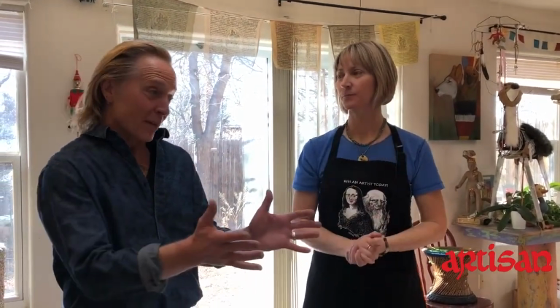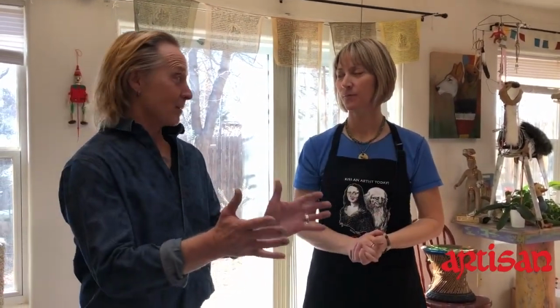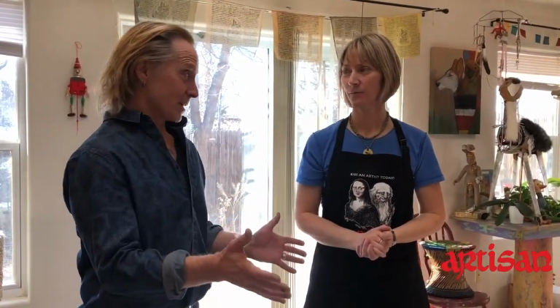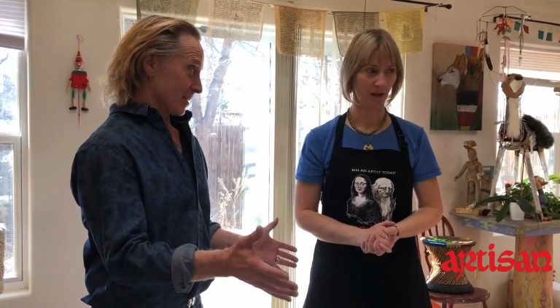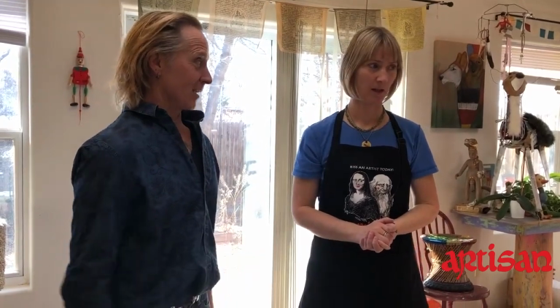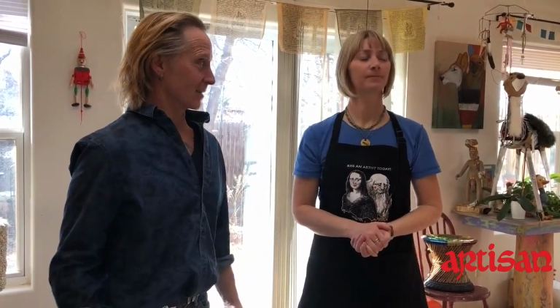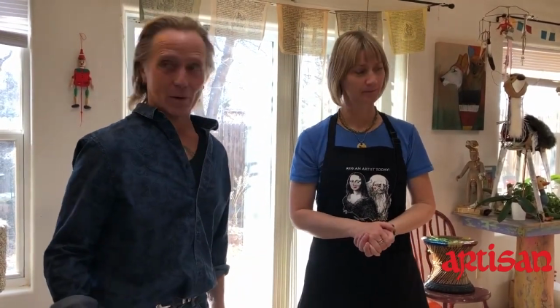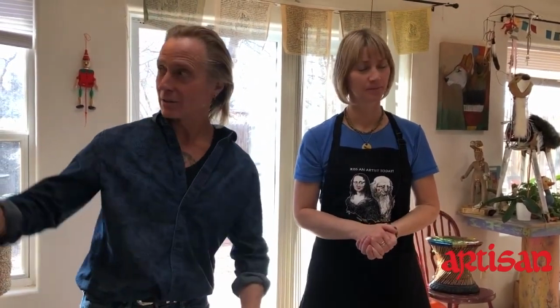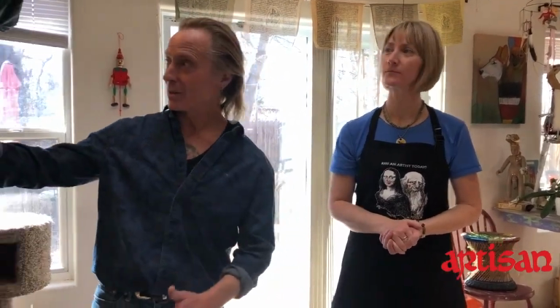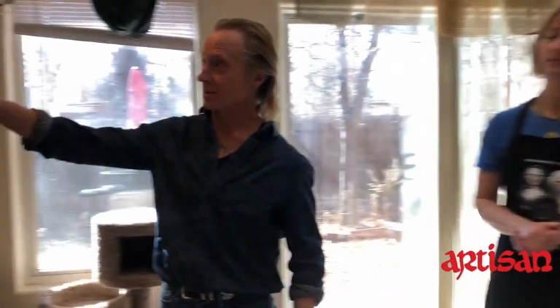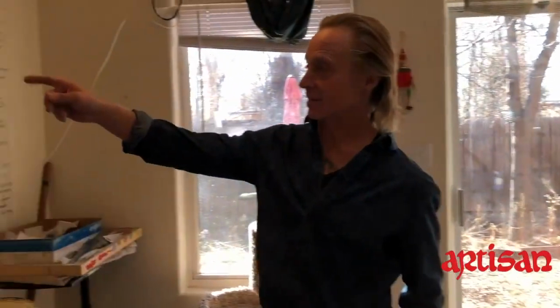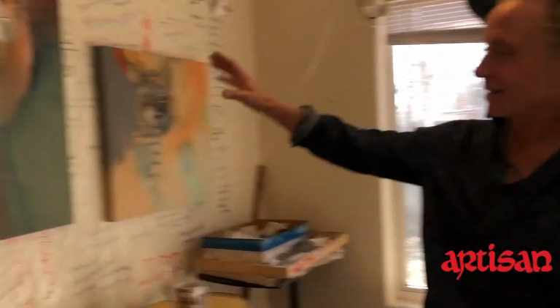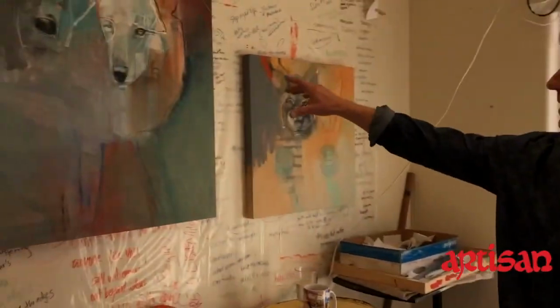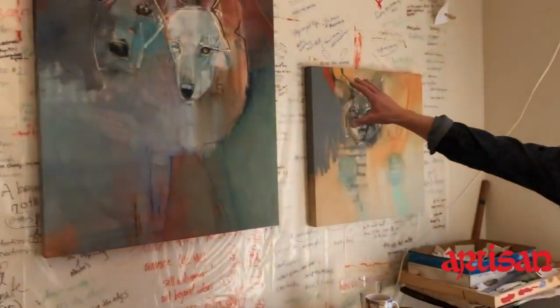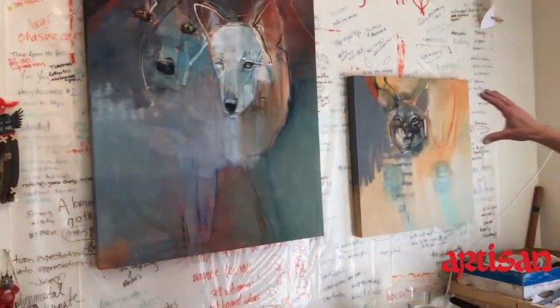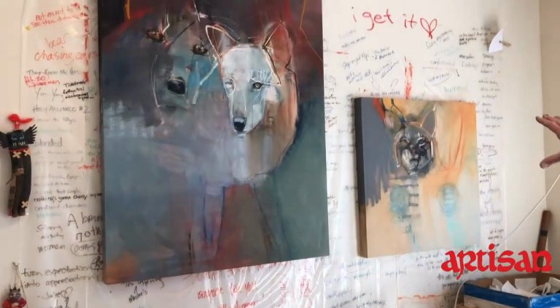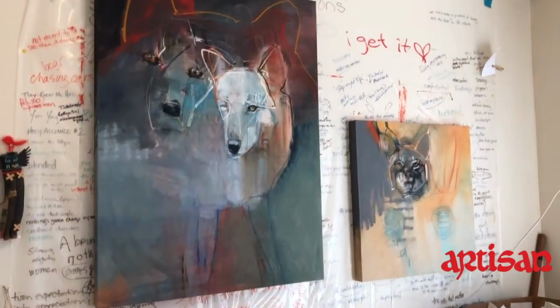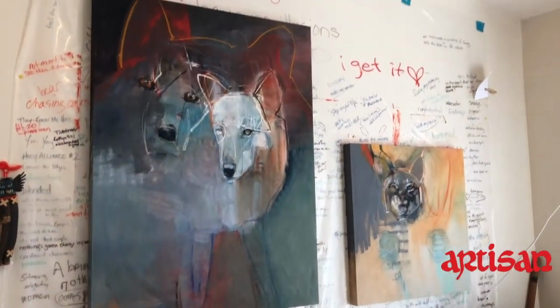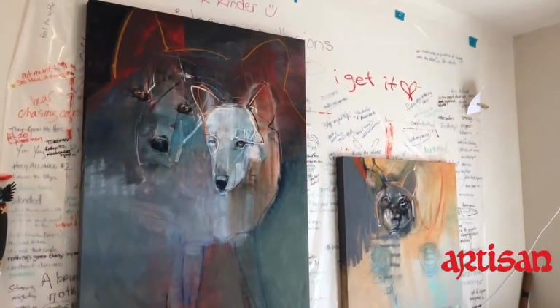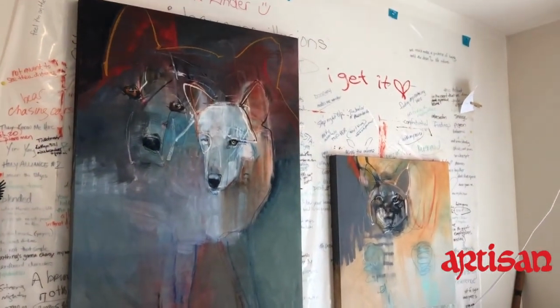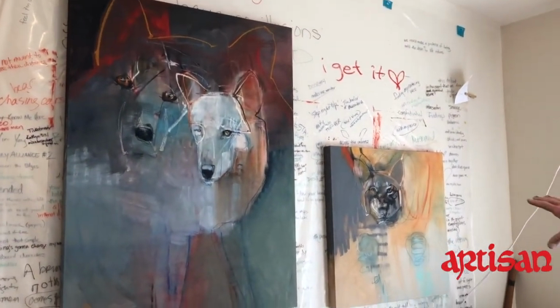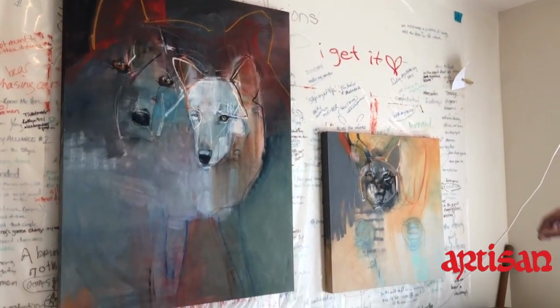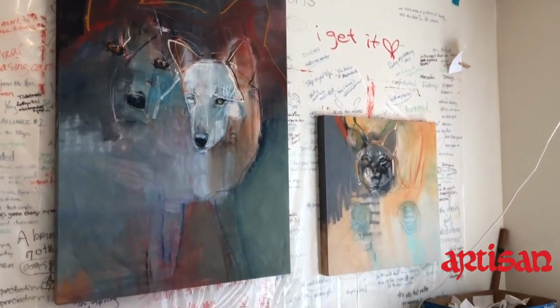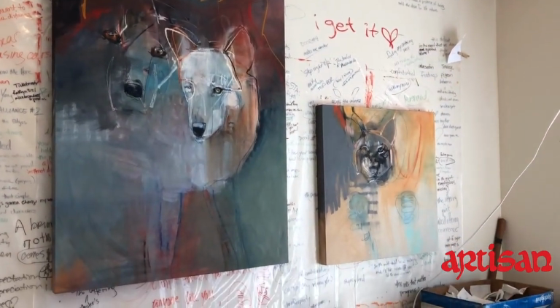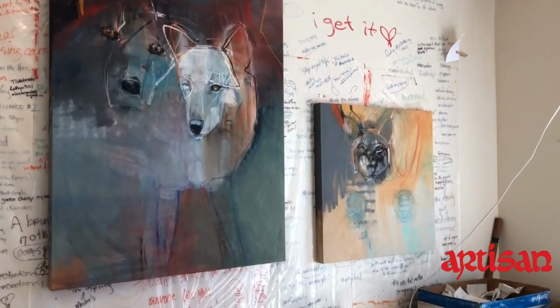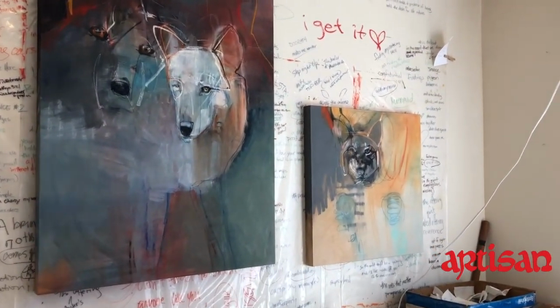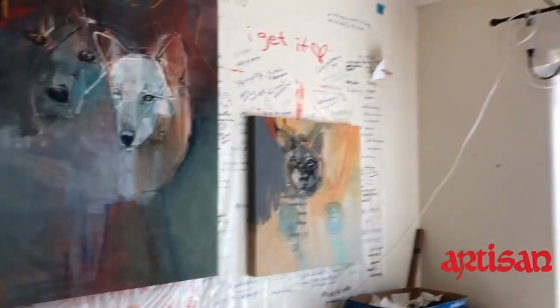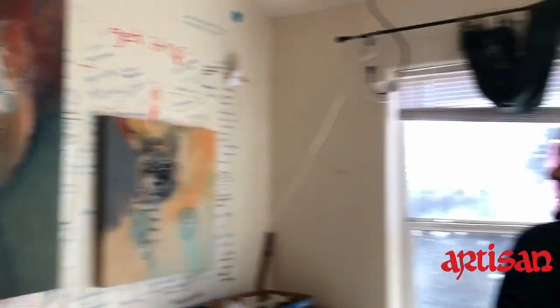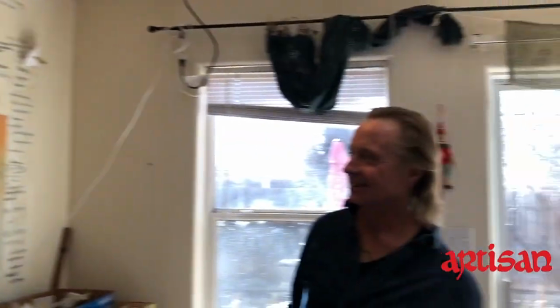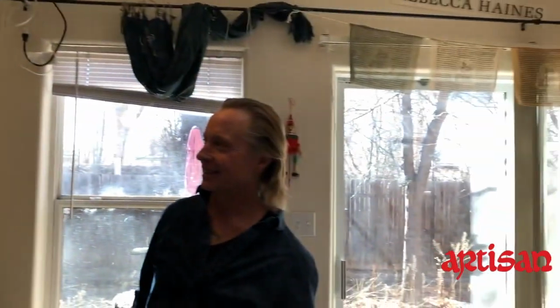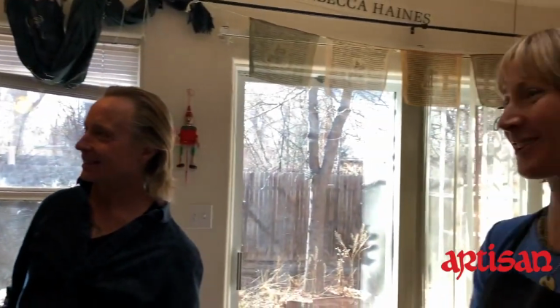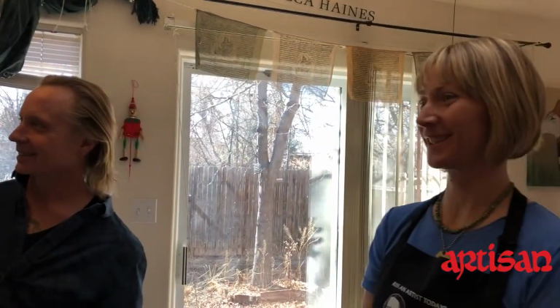You definitely have a very distinctive style going on here. Look at some of the other pieces — these are completed pieces, right? Mostly, maybe not a hundred percent — not until they are shipped off to a gallery. Then I know that they're completed.